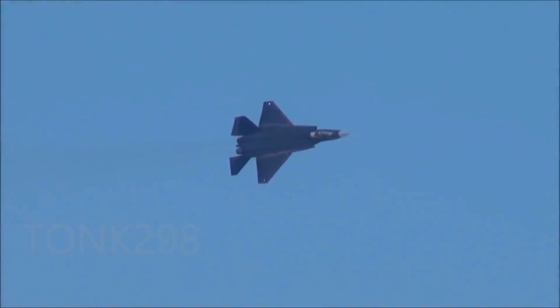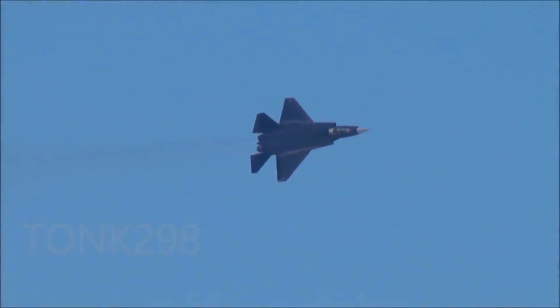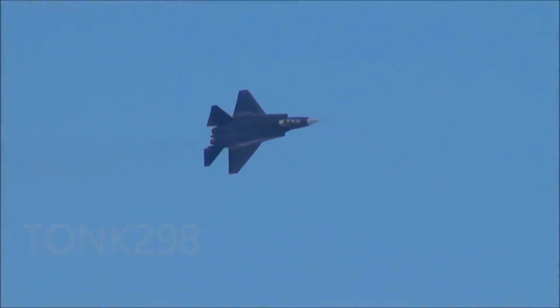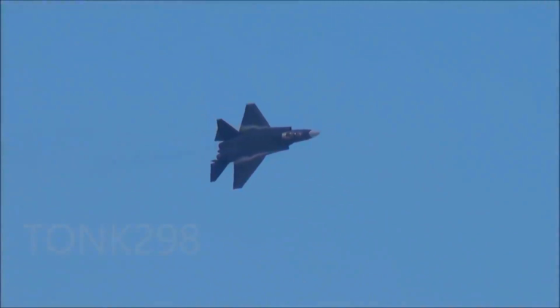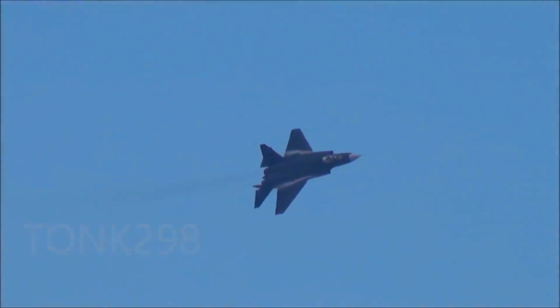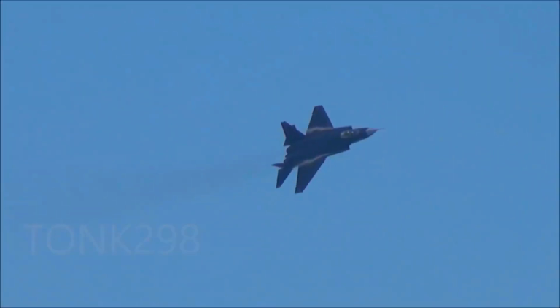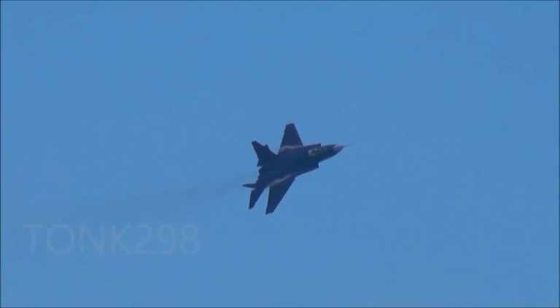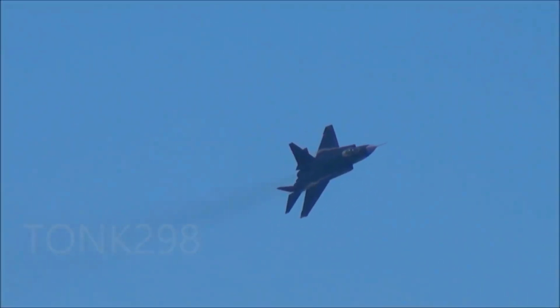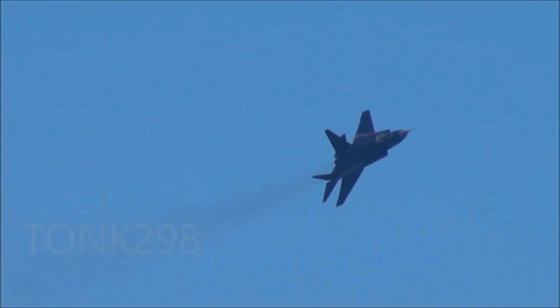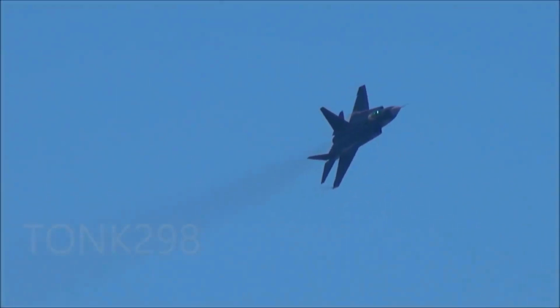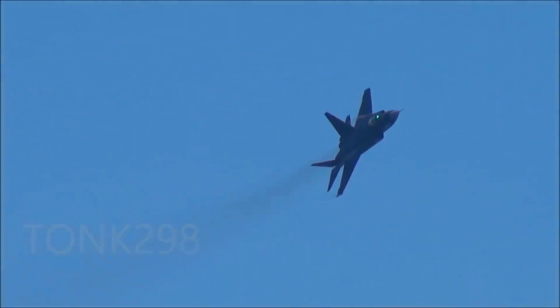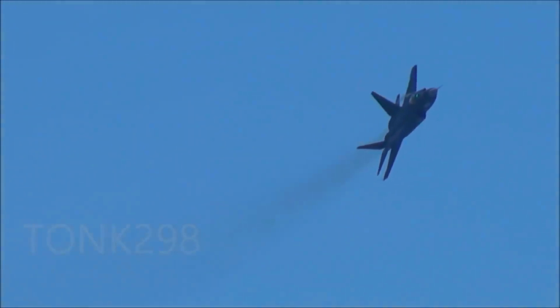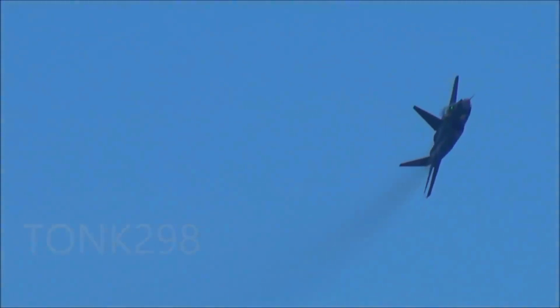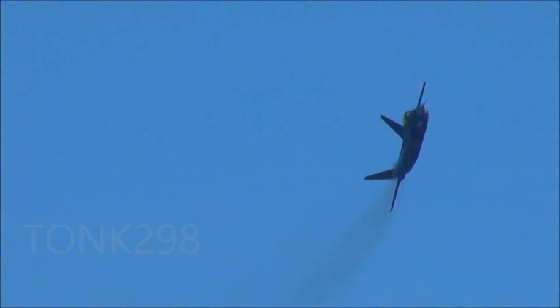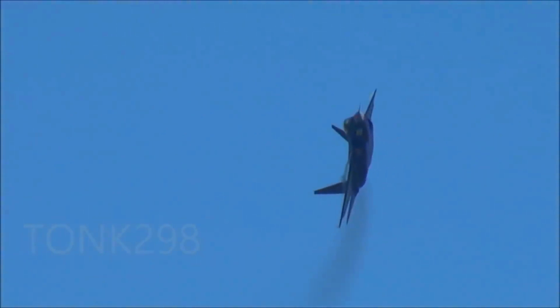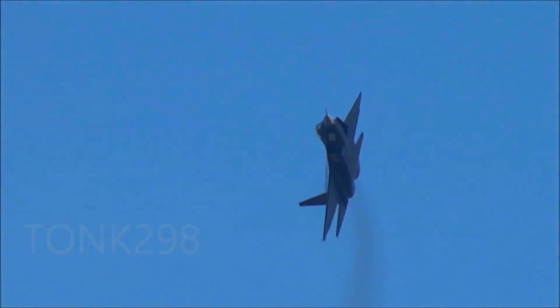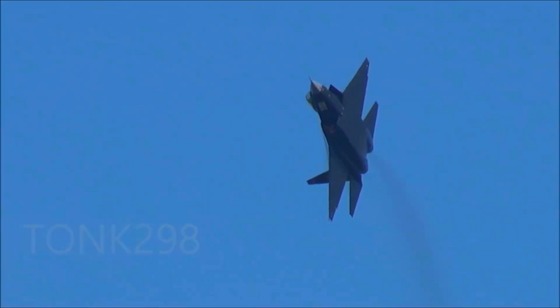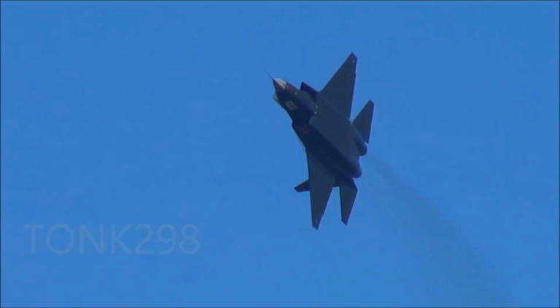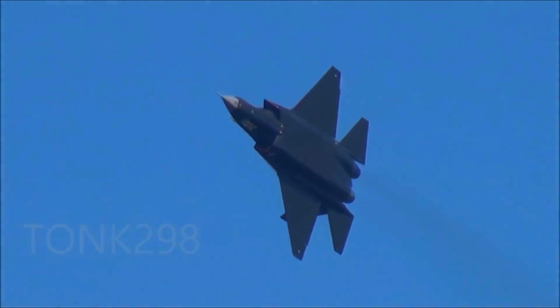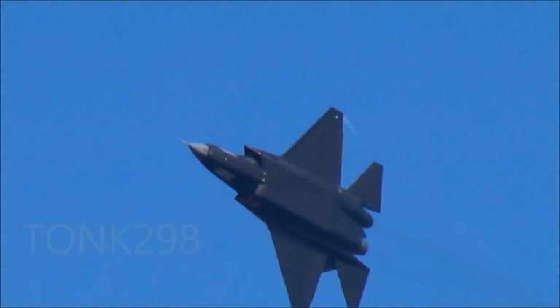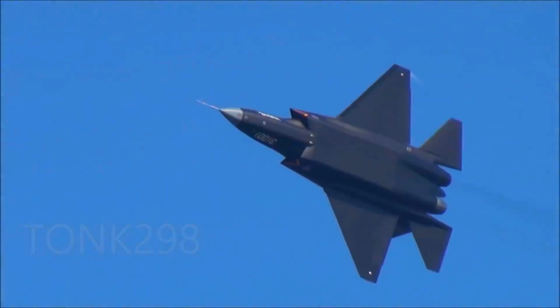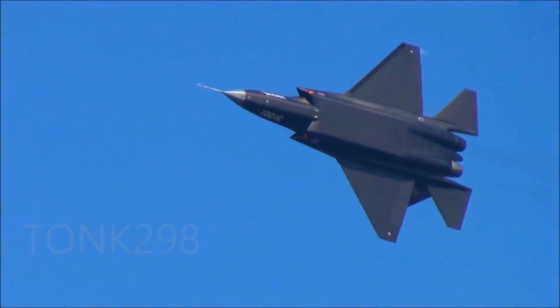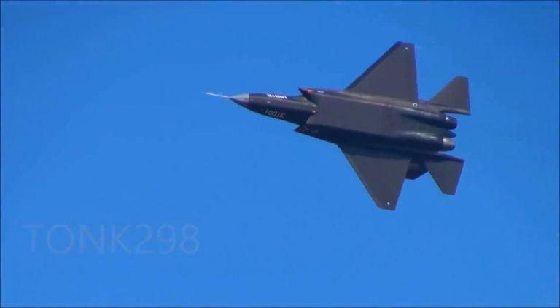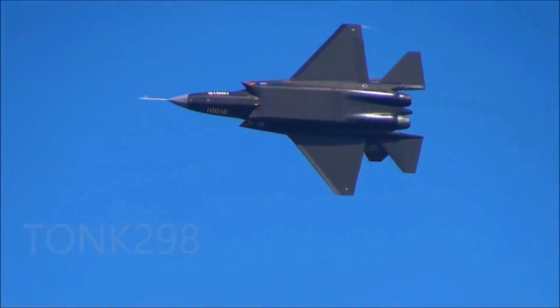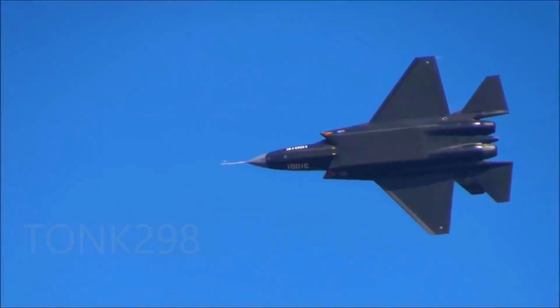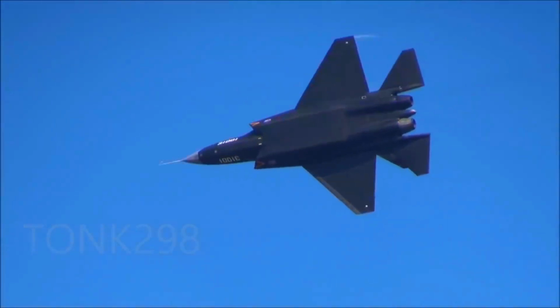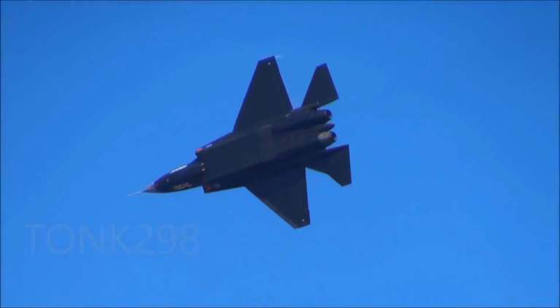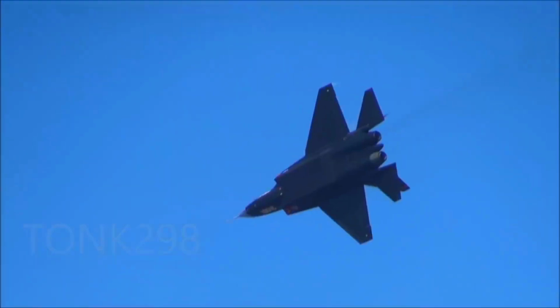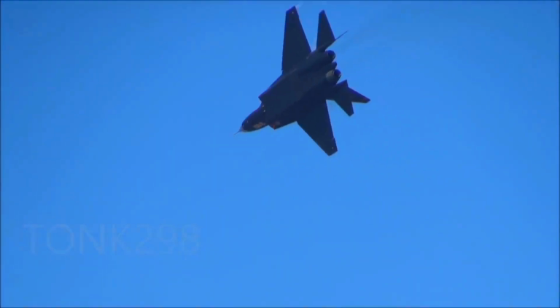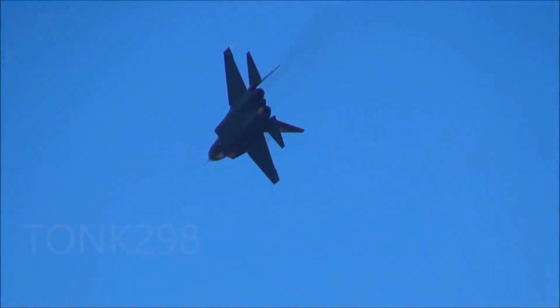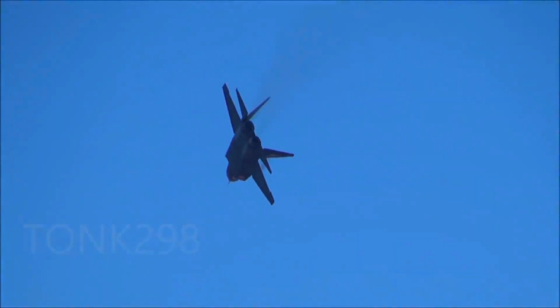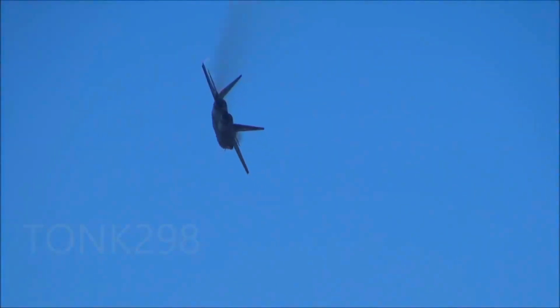The J-31 is envisioned as a multirole fighter capable of air-to-air combat, ground attack, and reconnaissance missions. Its versatility makes it suitable for both land-based and carrier operations, potentially serving as a backbone for future Chinese carrier air wings.